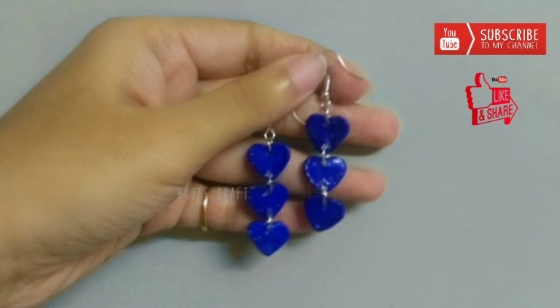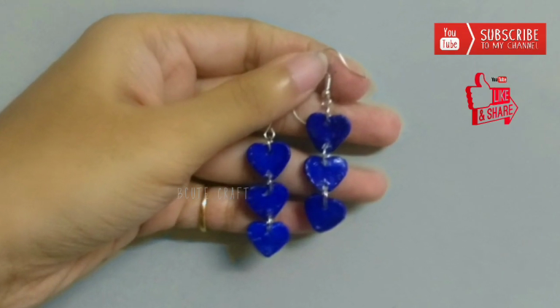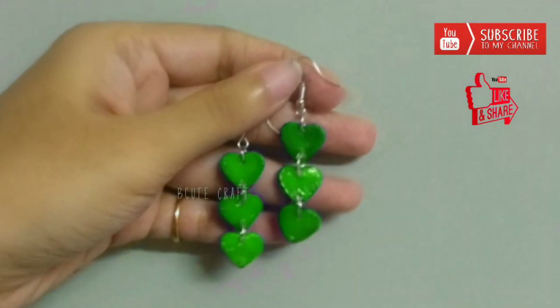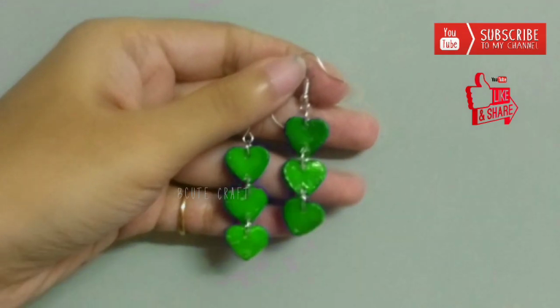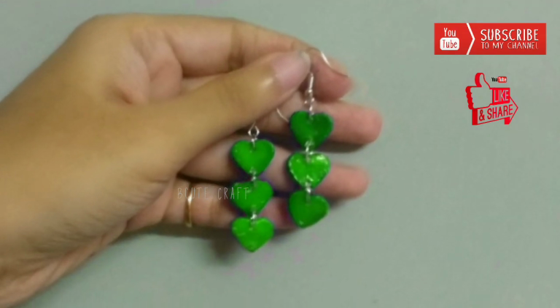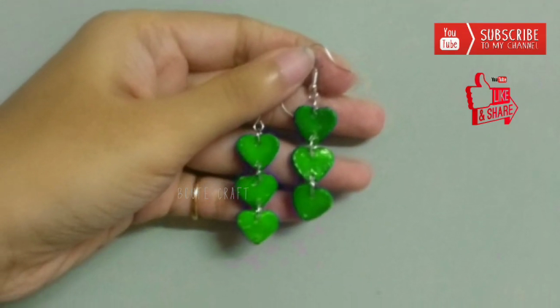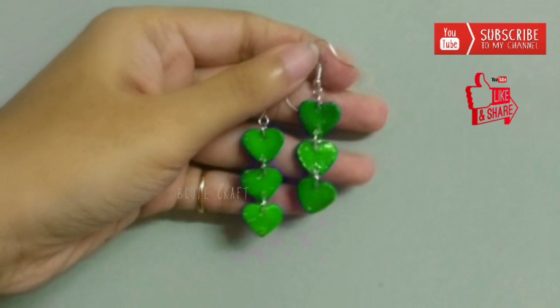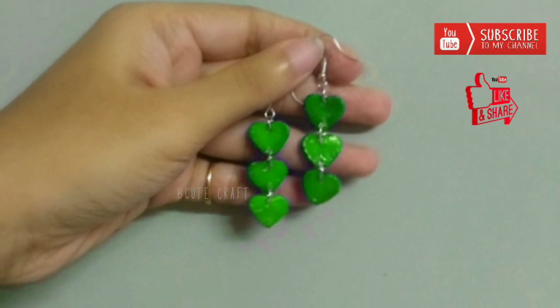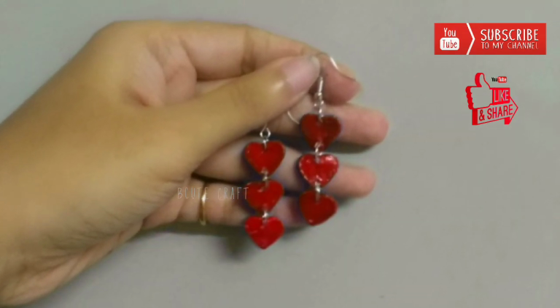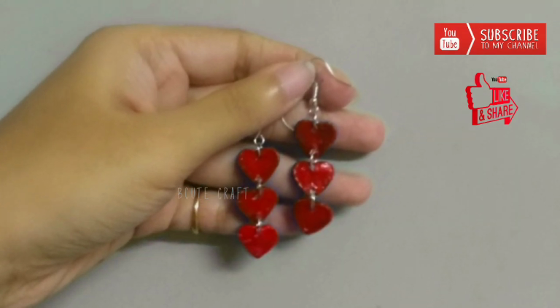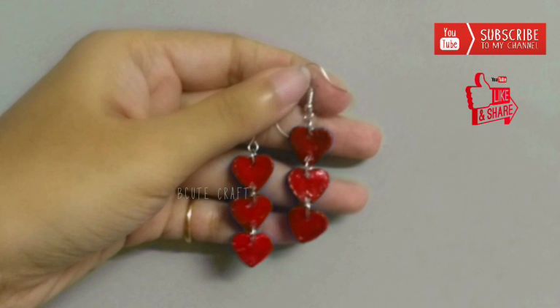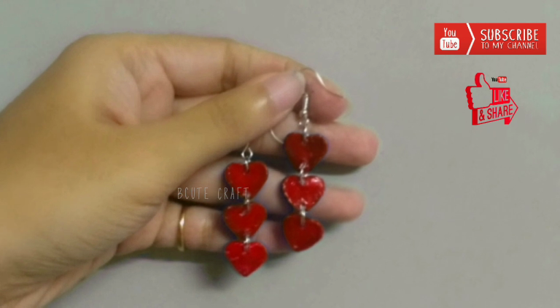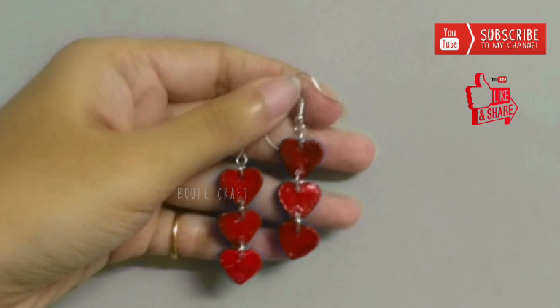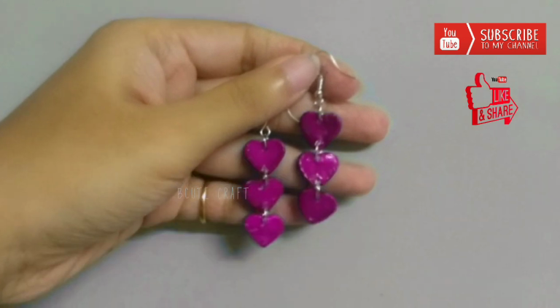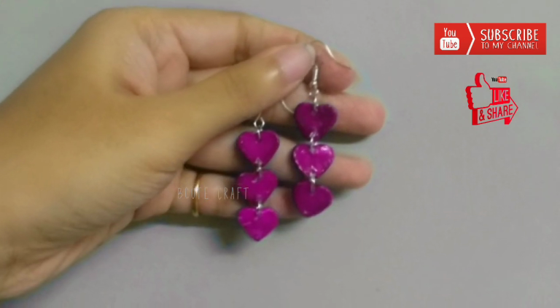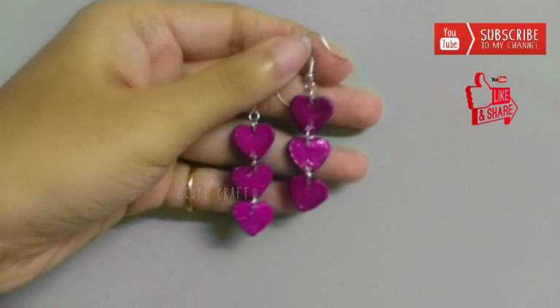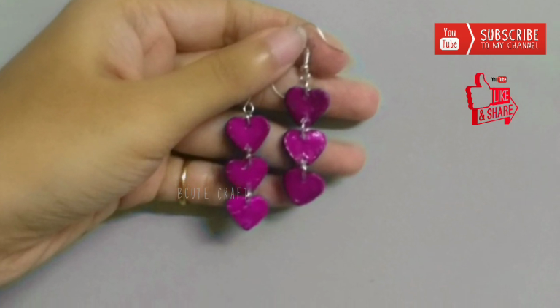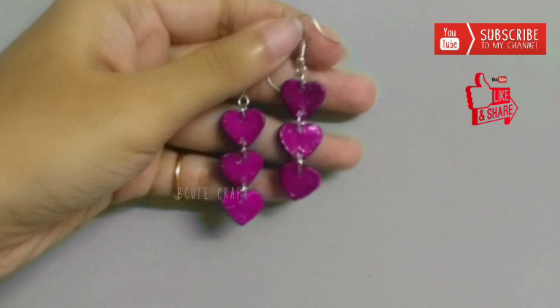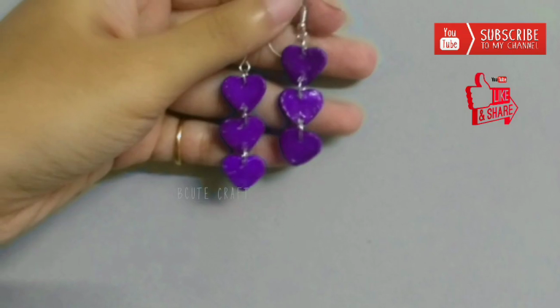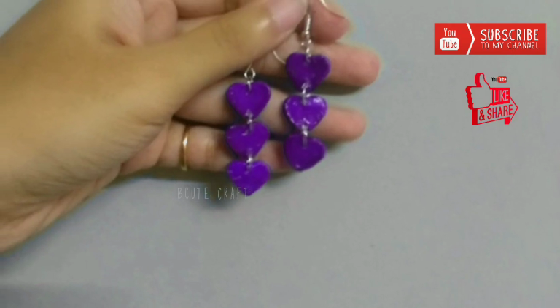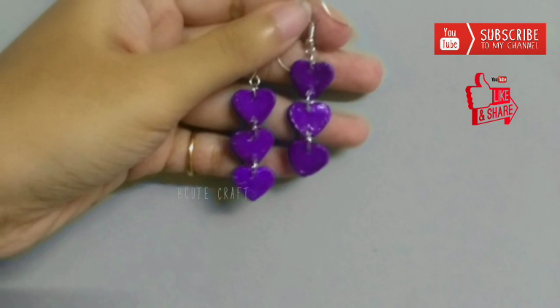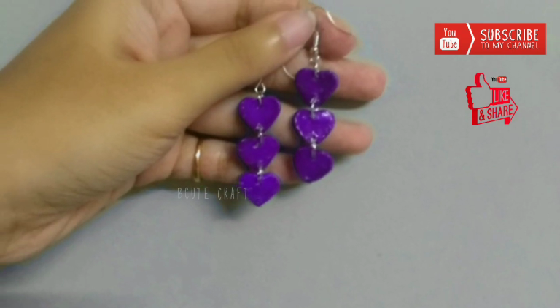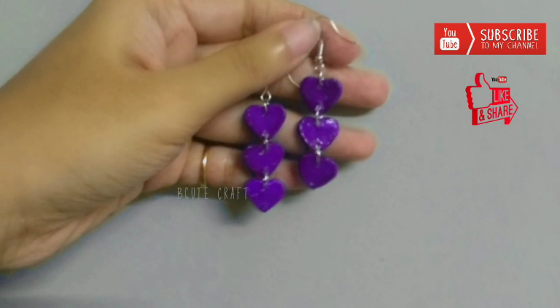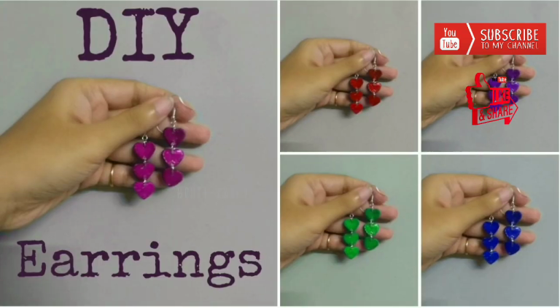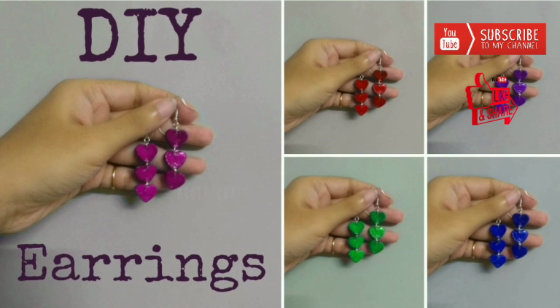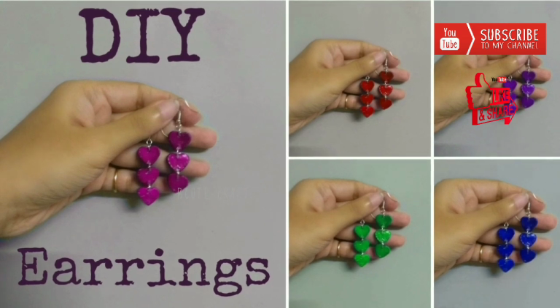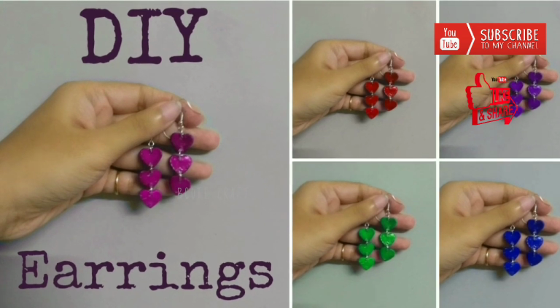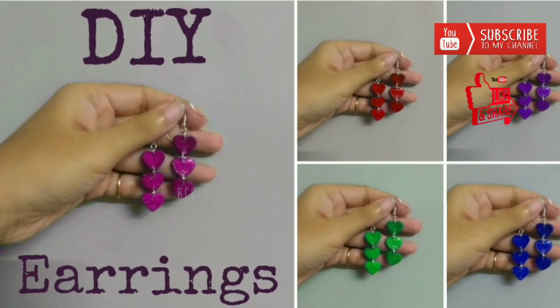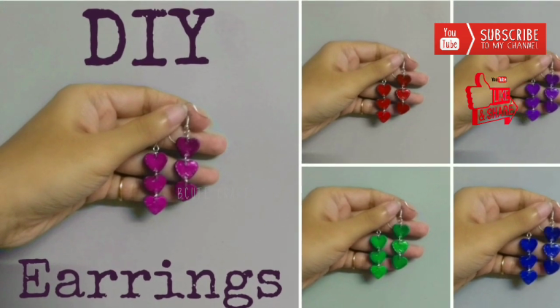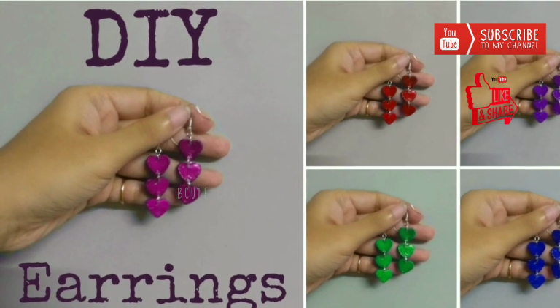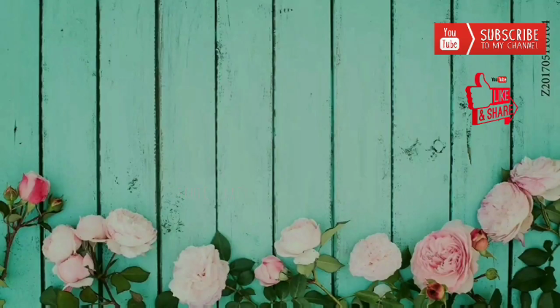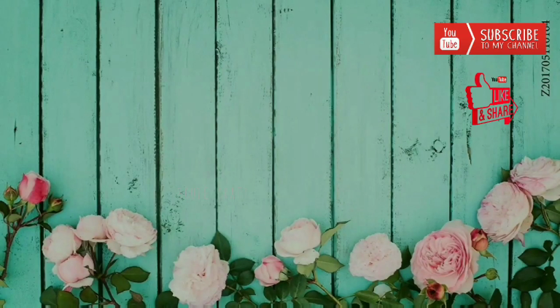Hello everyone, this Navratri you can make your own handmade earrings as per Navratri colors. Today I am going to show you how to make these beautiful earrings using very minimal material.